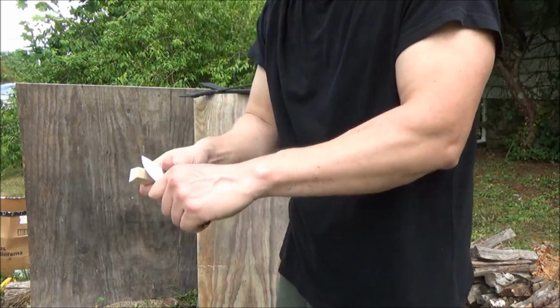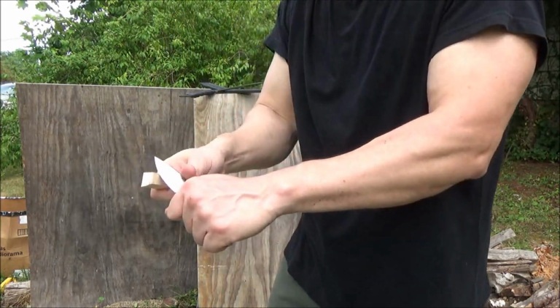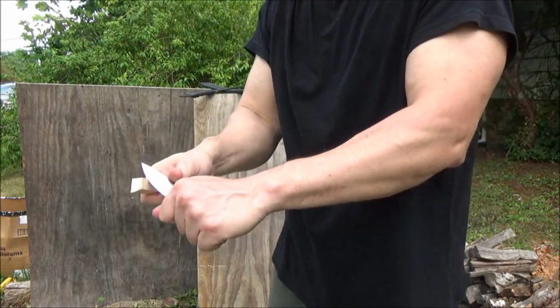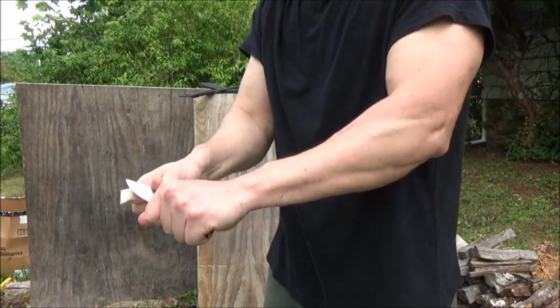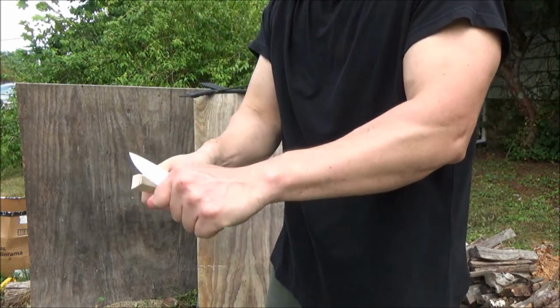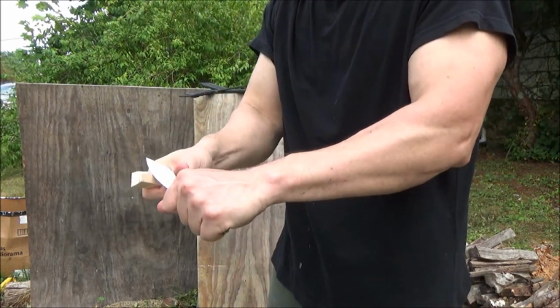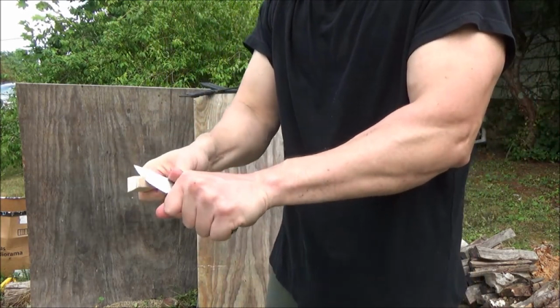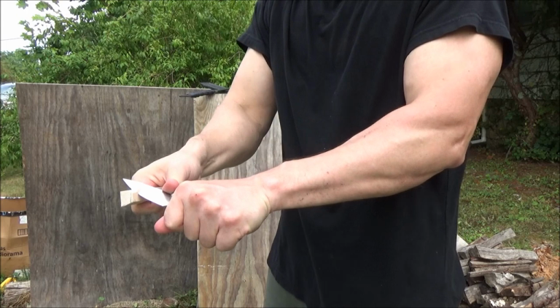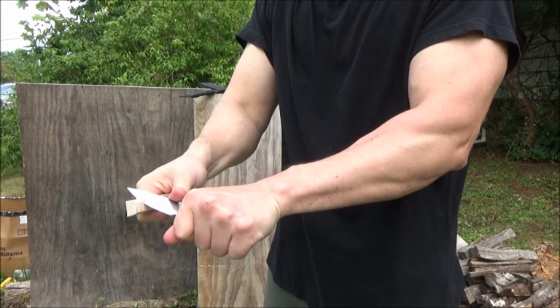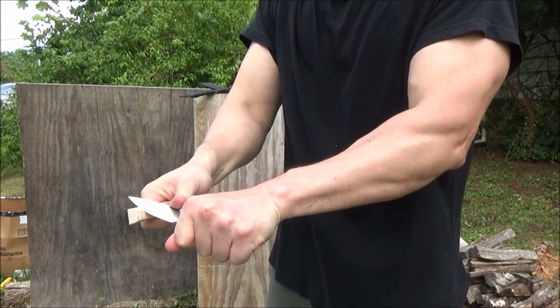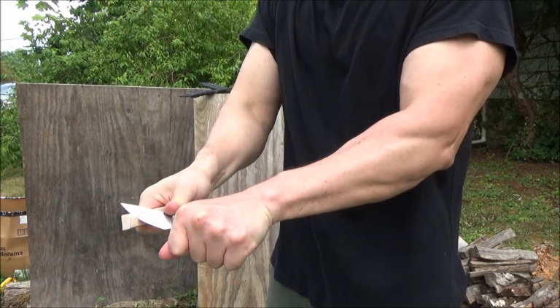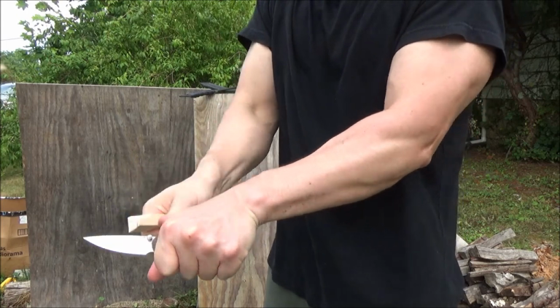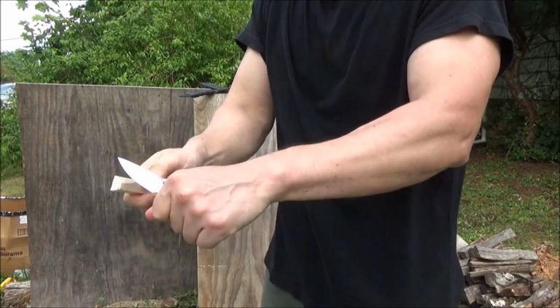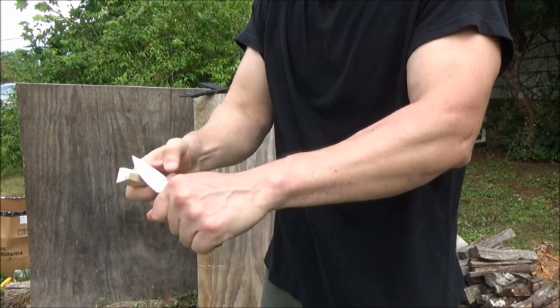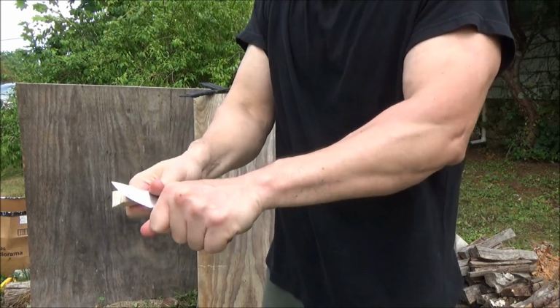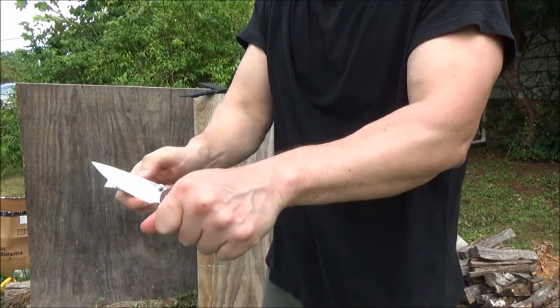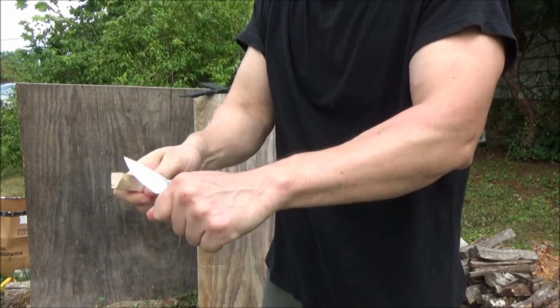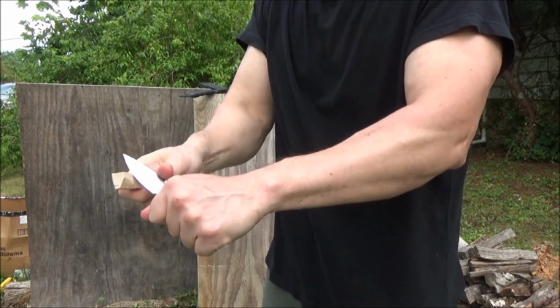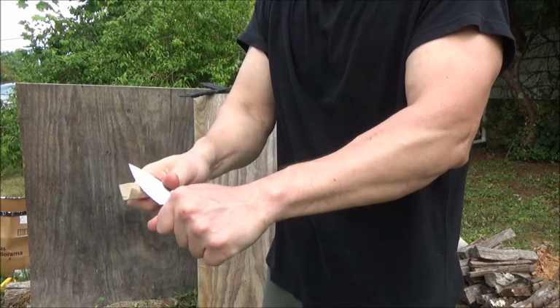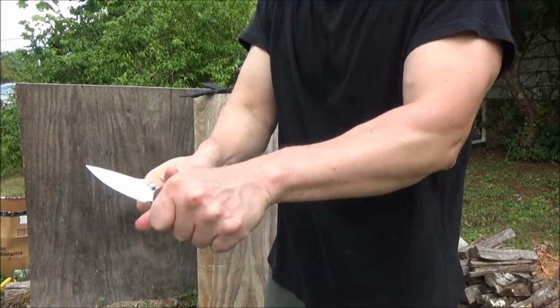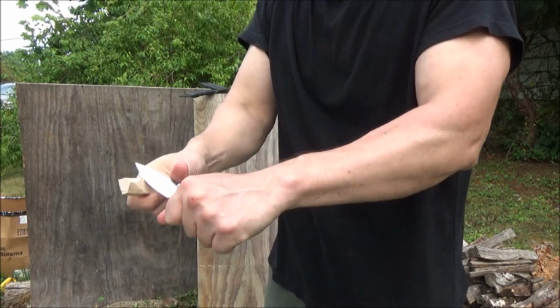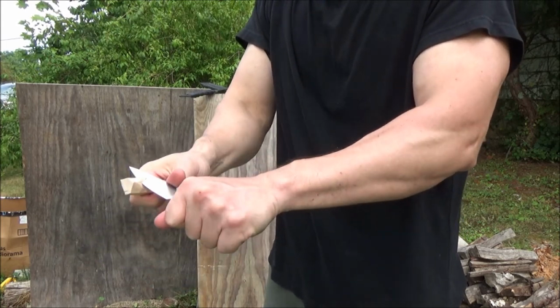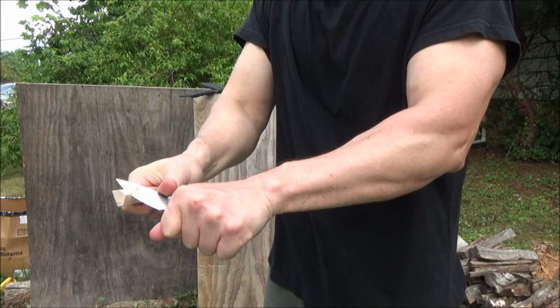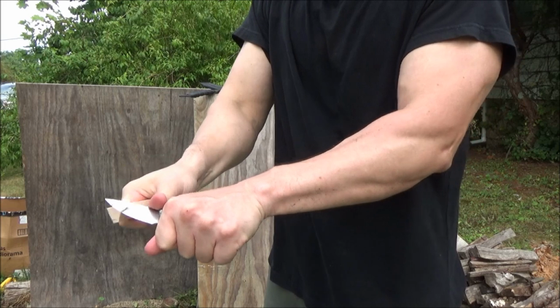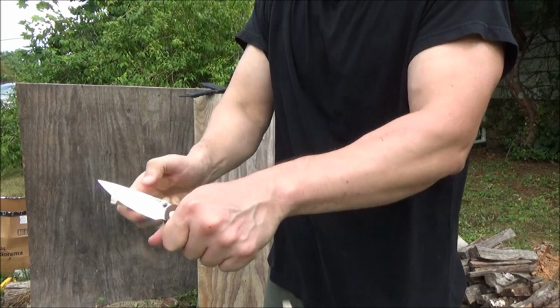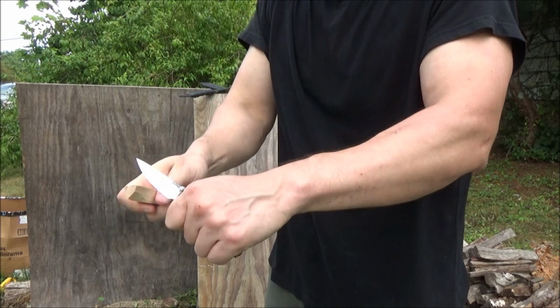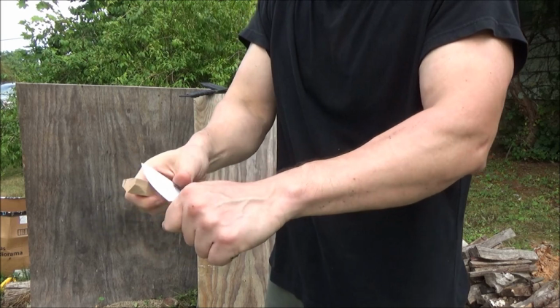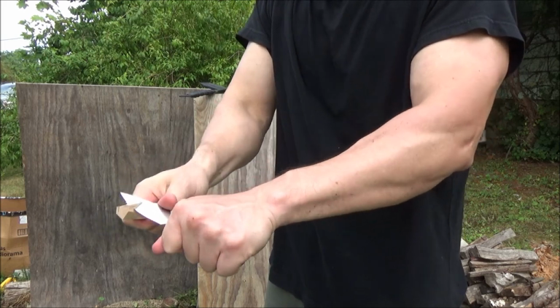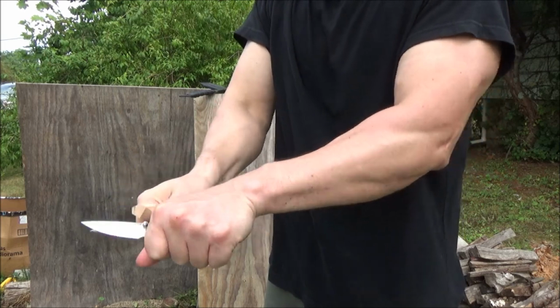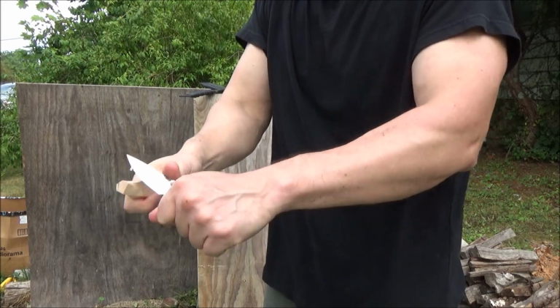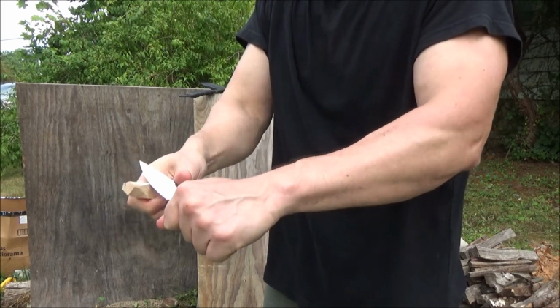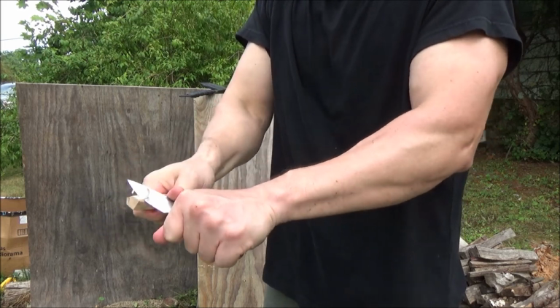Let's see this thing do some carving. See that? It's not the ideal whittling knife but damn, it's pretty sharp. It's actually pretty good.